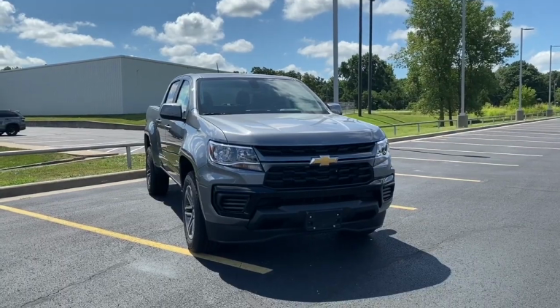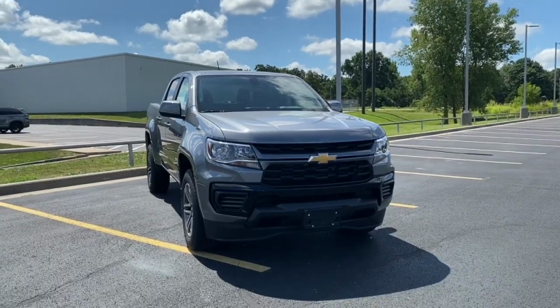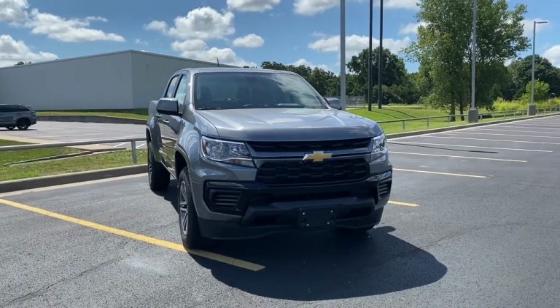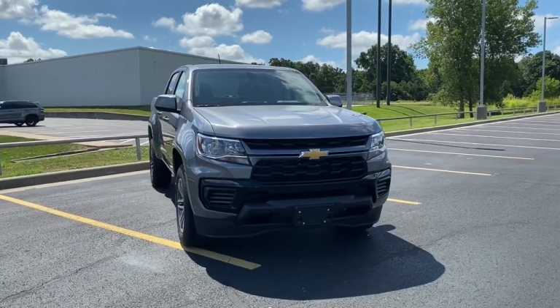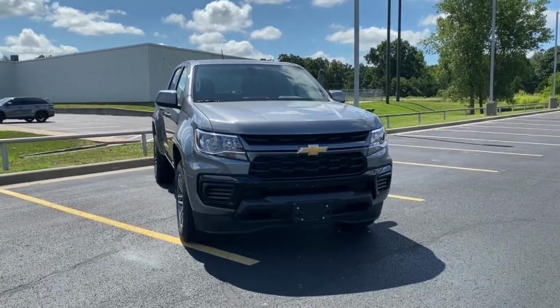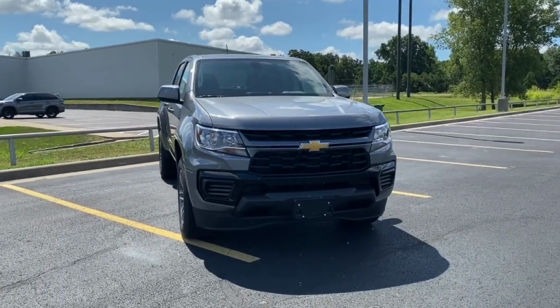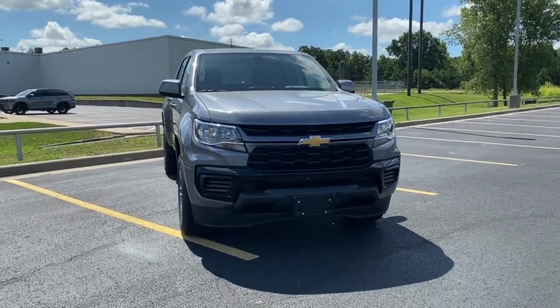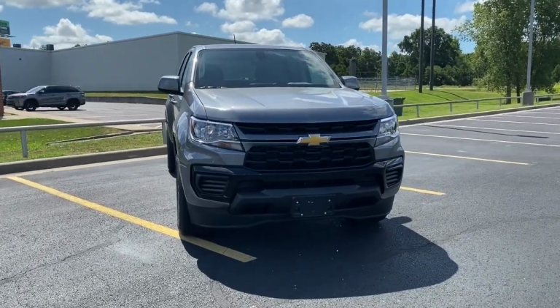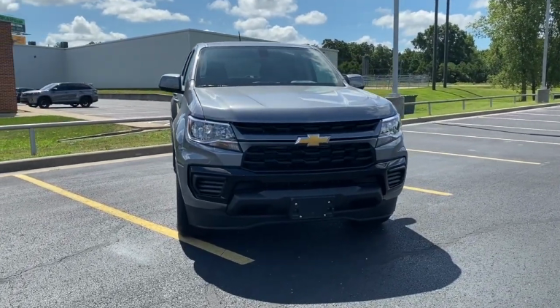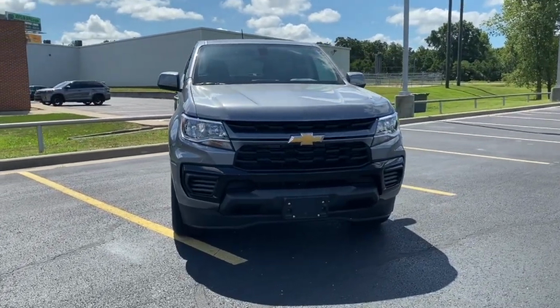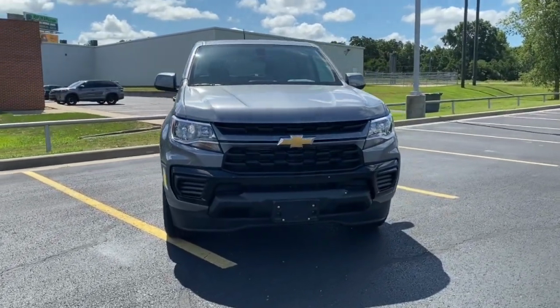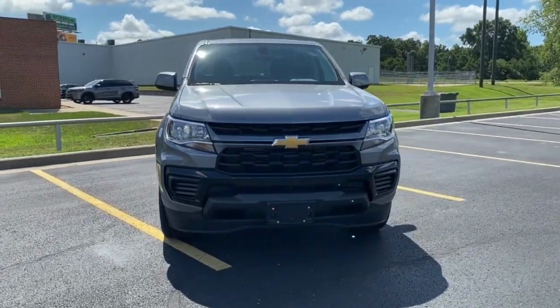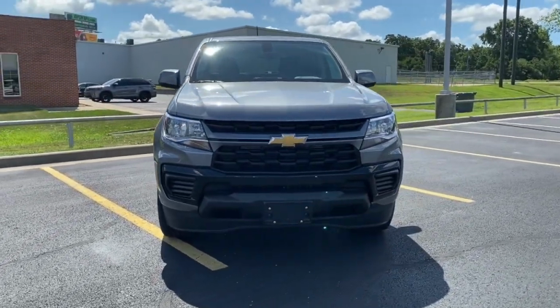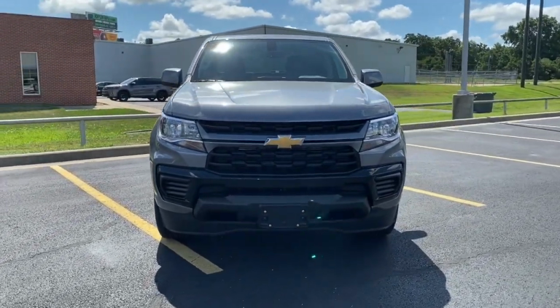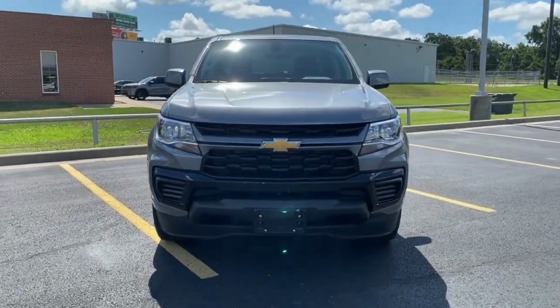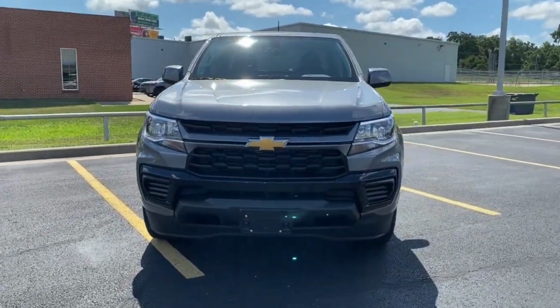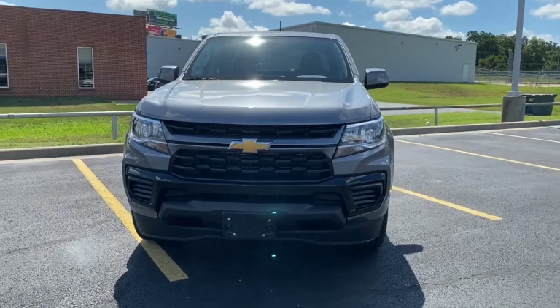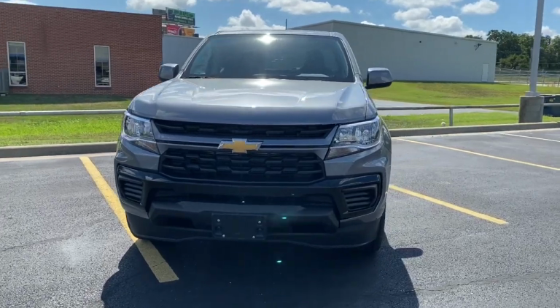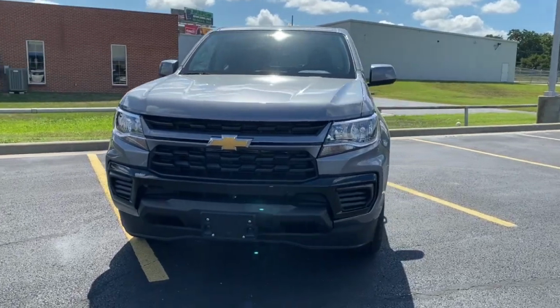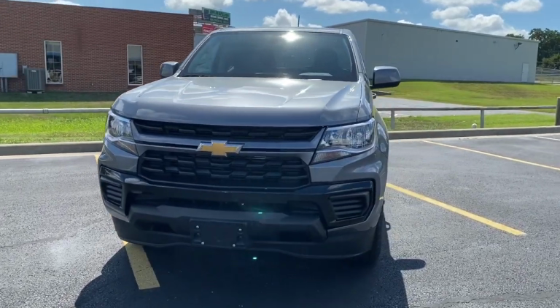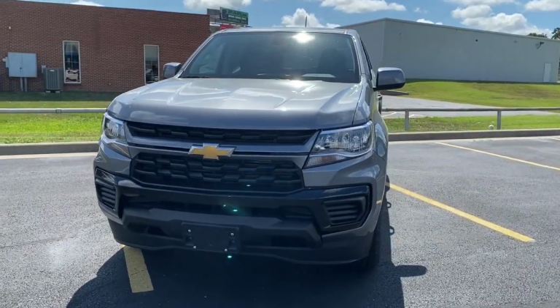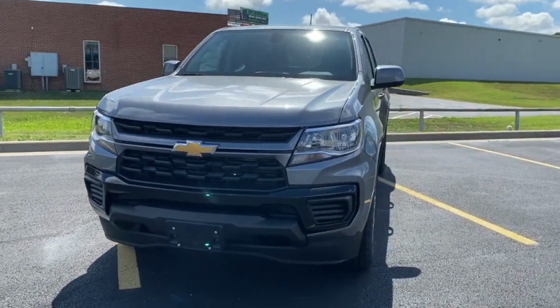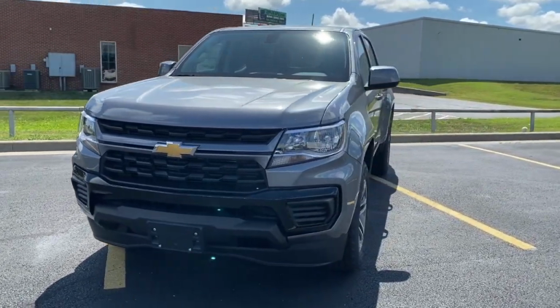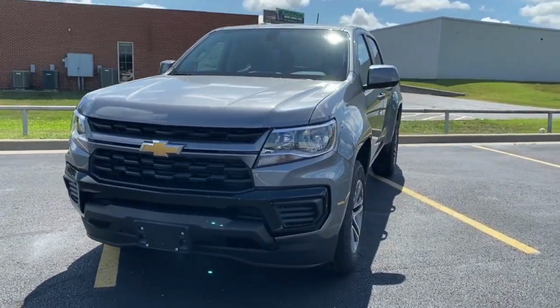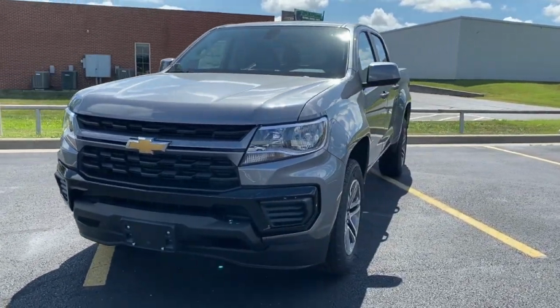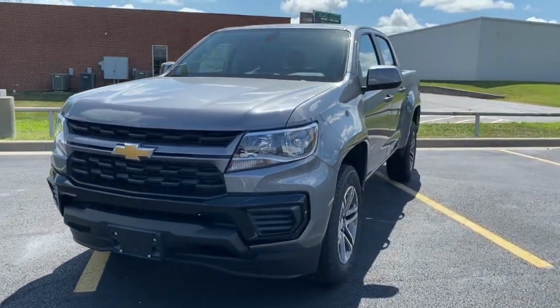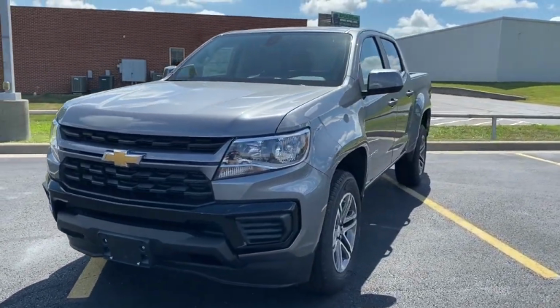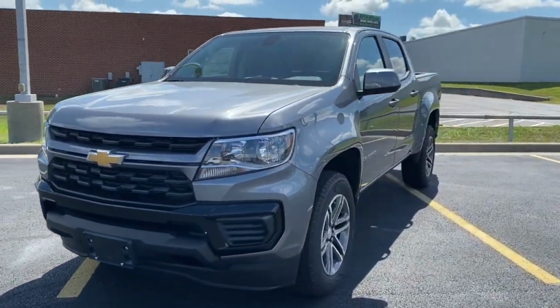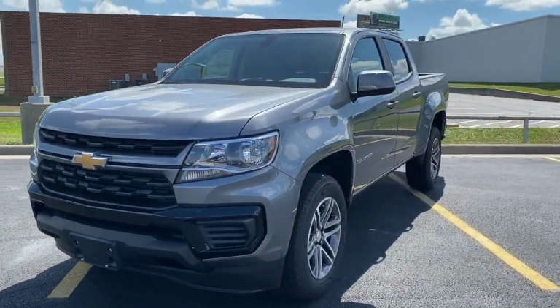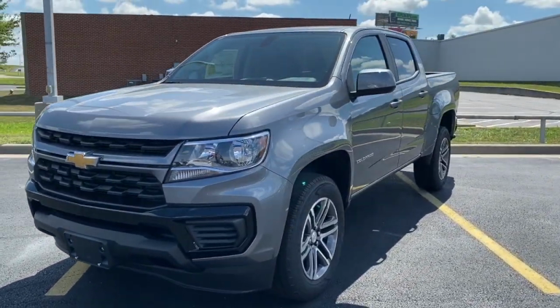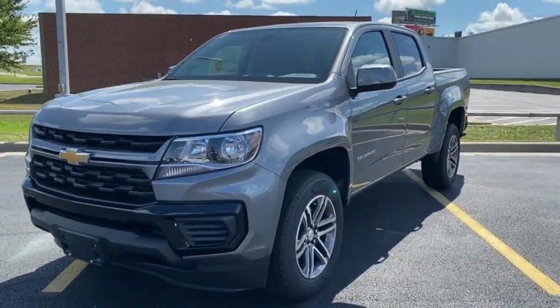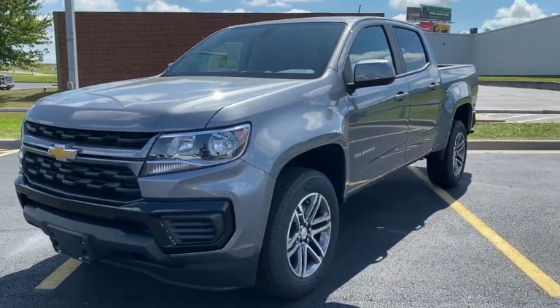I hope you enjoyed our tour of the 2021 Chevrolet Colorado. If you have any questions about this particular model or any others, please contact us at Lander Chevrolet. Thank you so much for watching and have a great day!